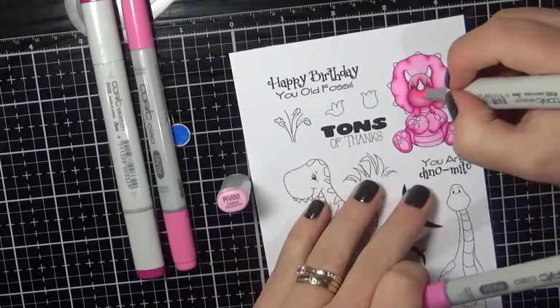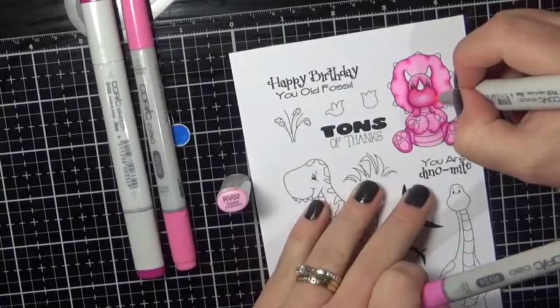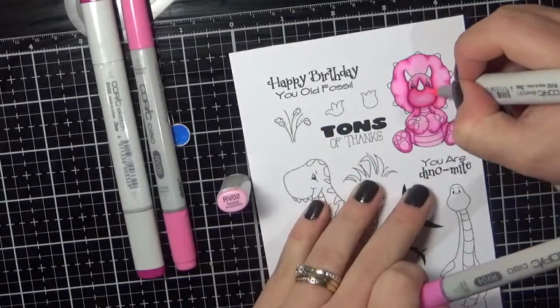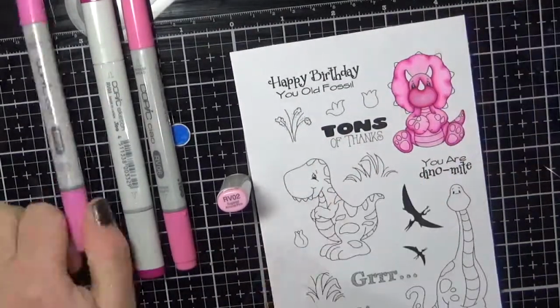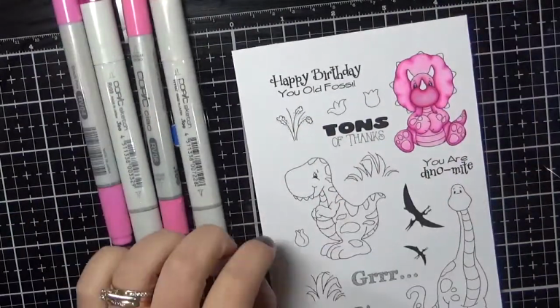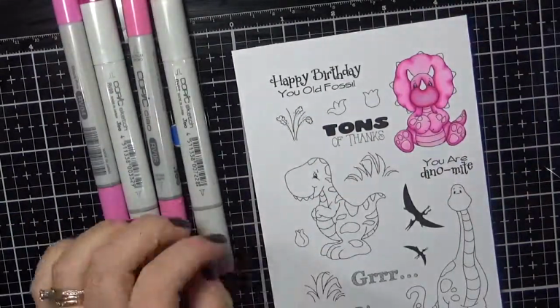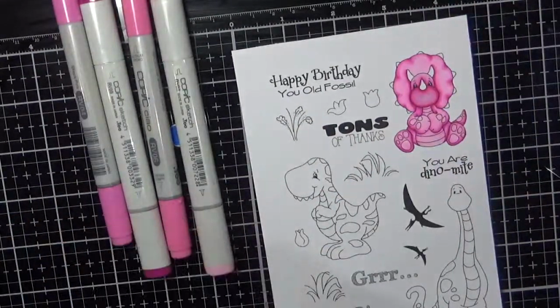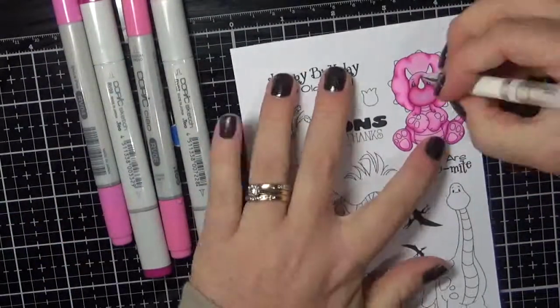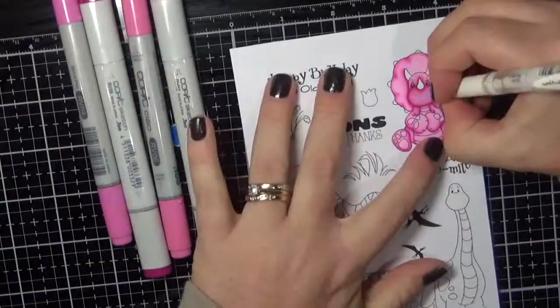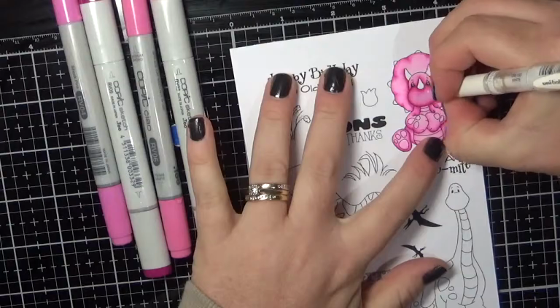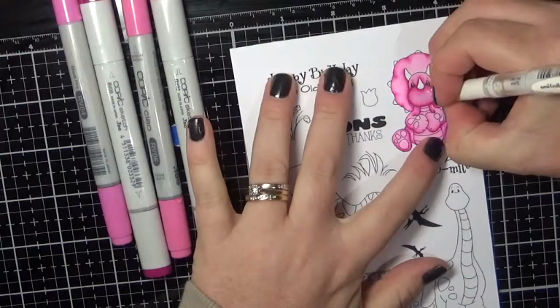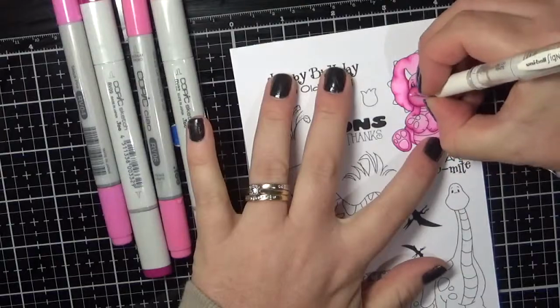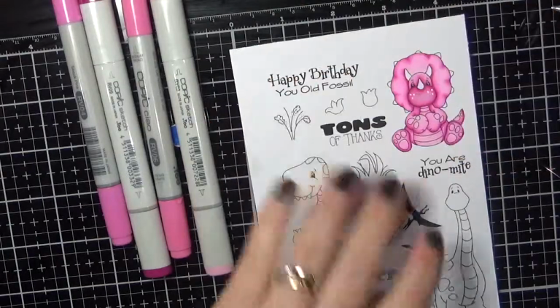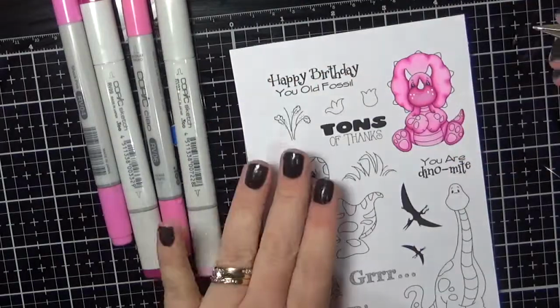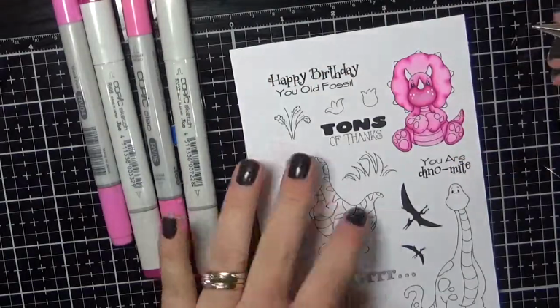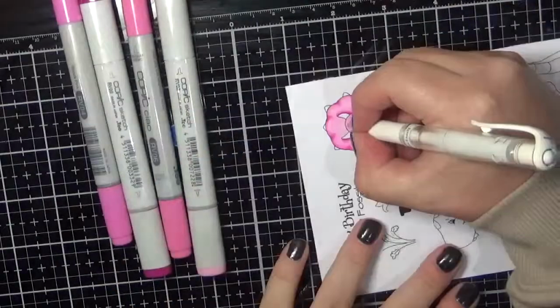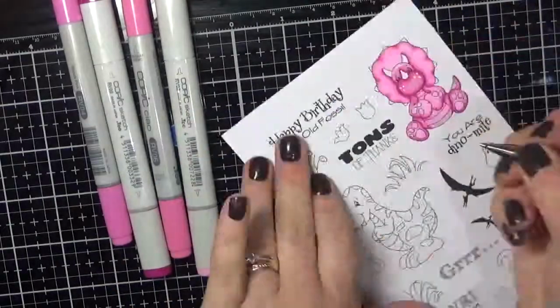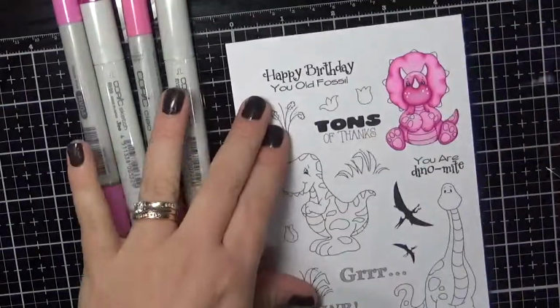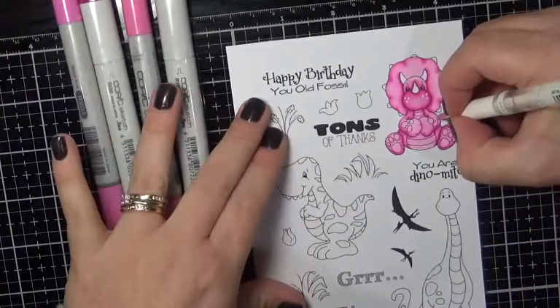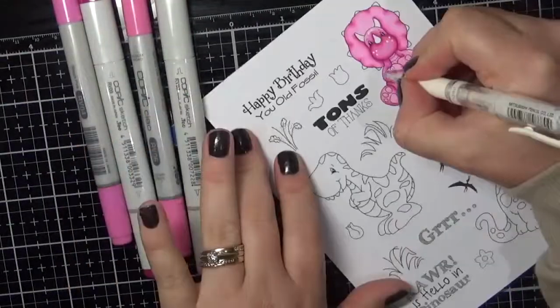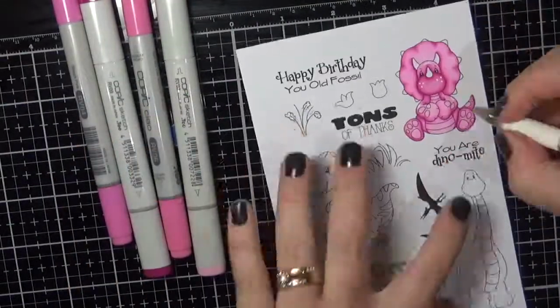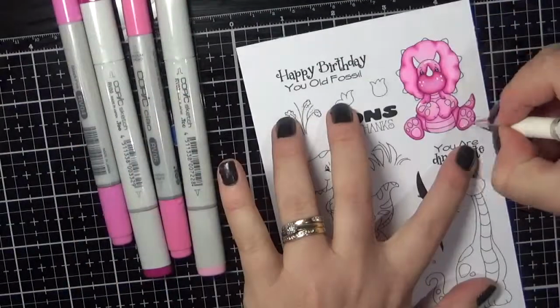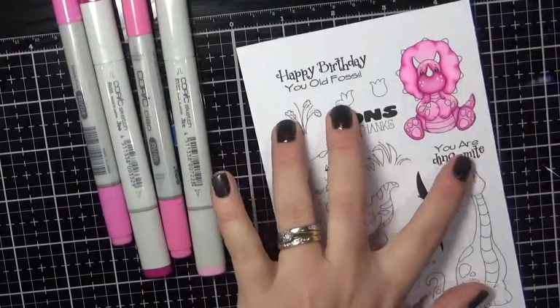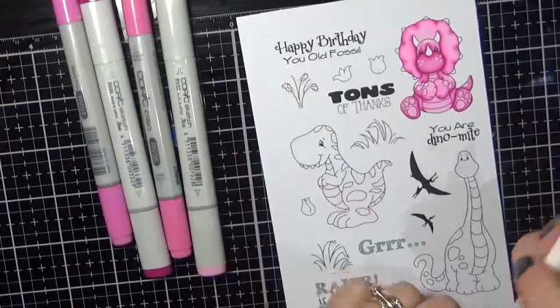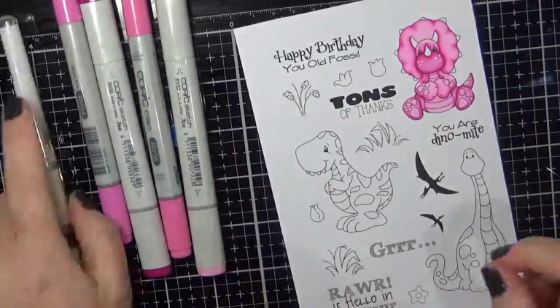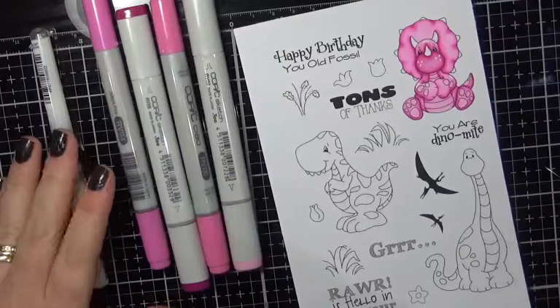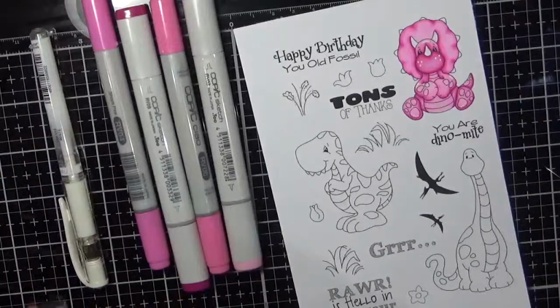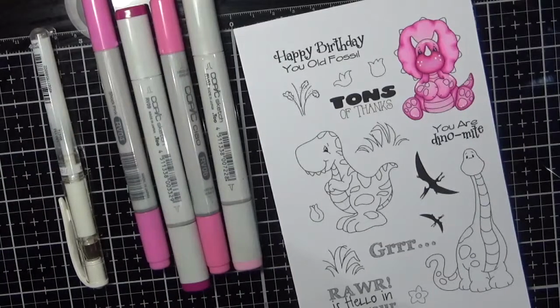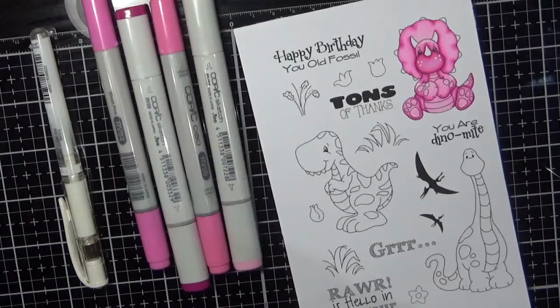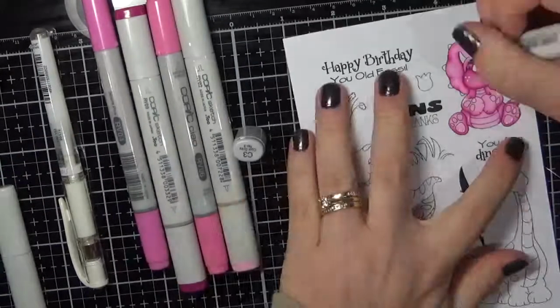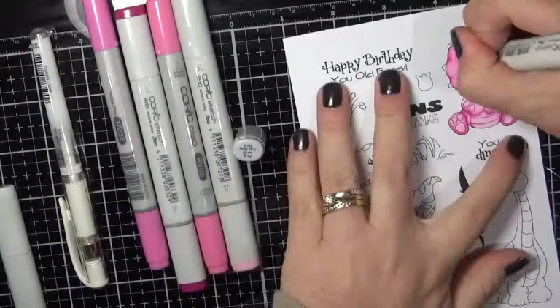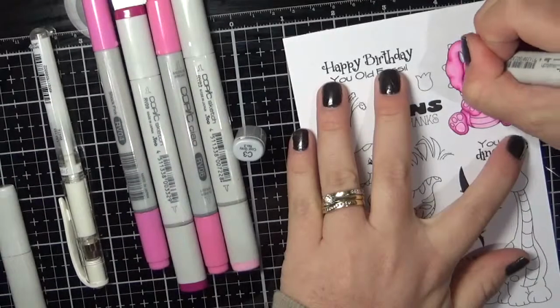The first one I am colouring is the little pink dinosaur. I am using RV02, 04, 06, and 09 on the little pink dinosaur.